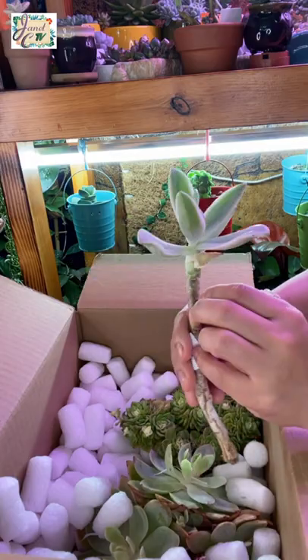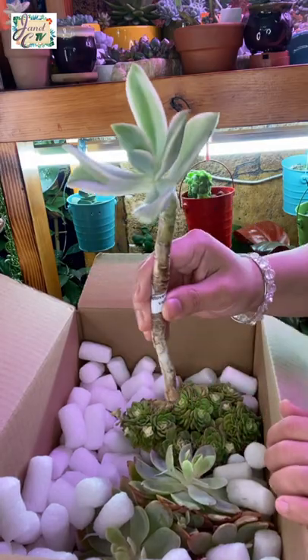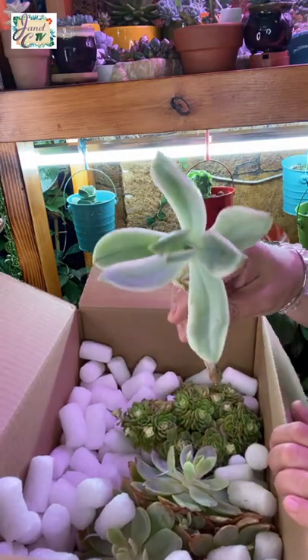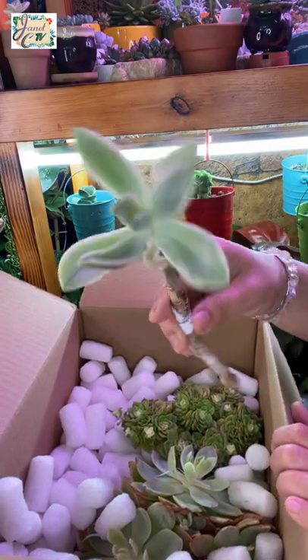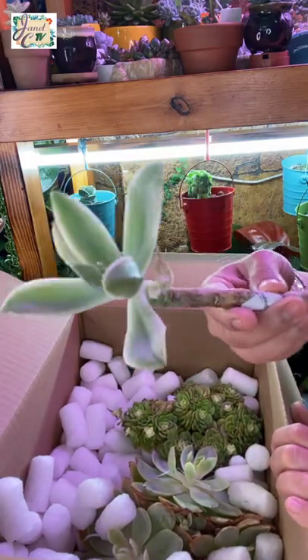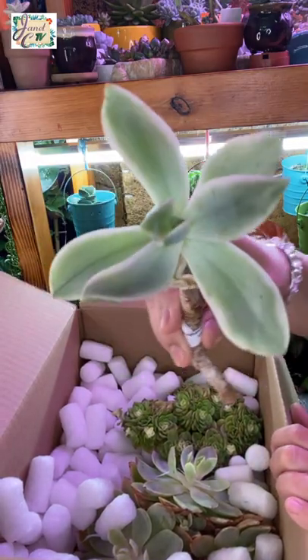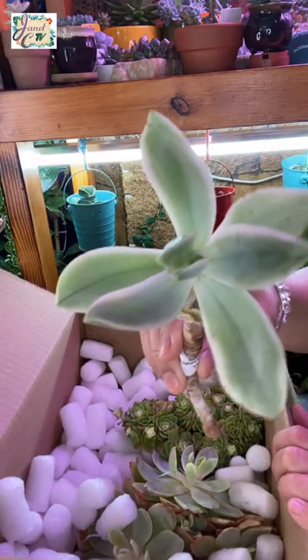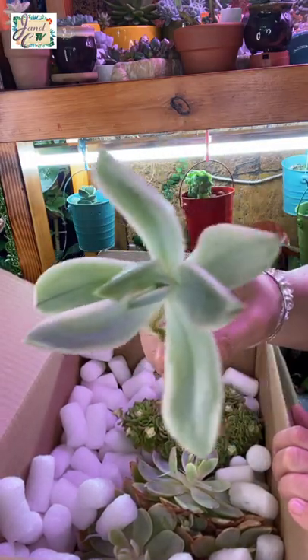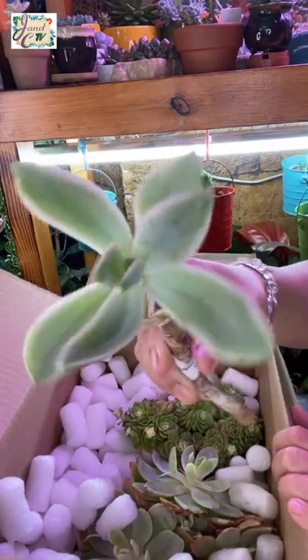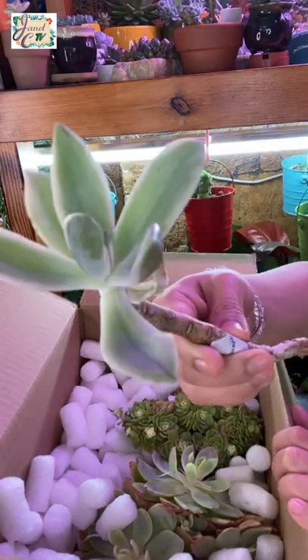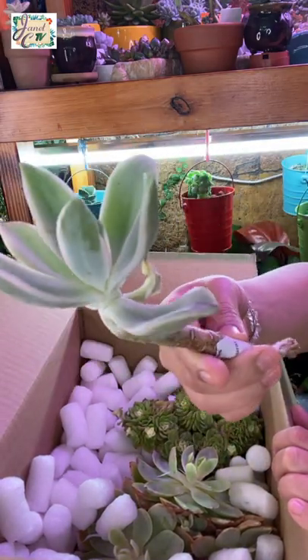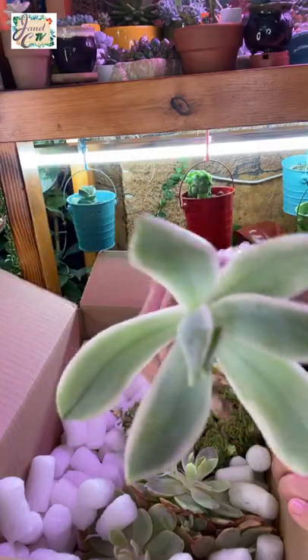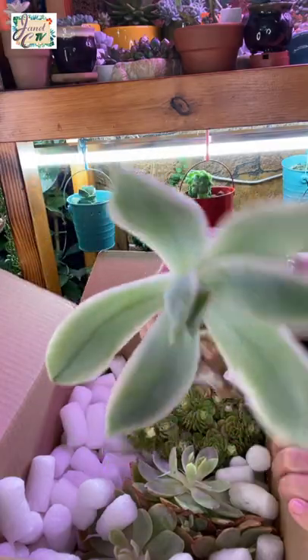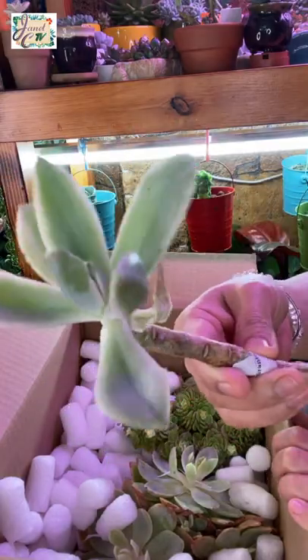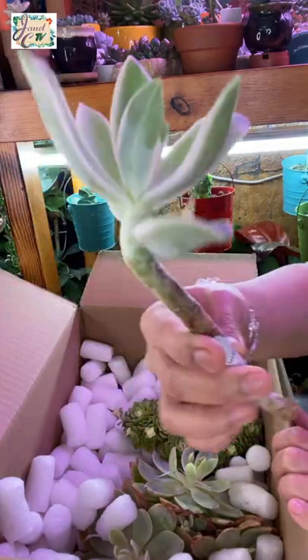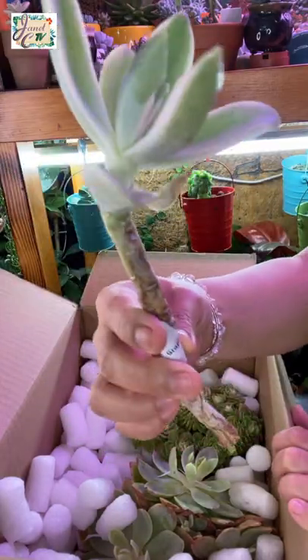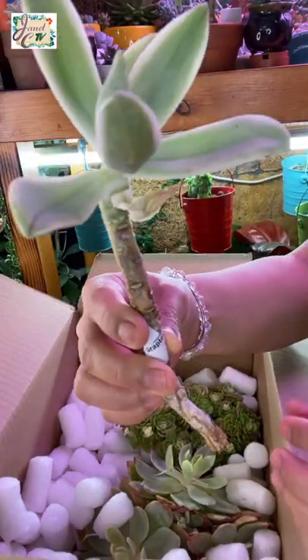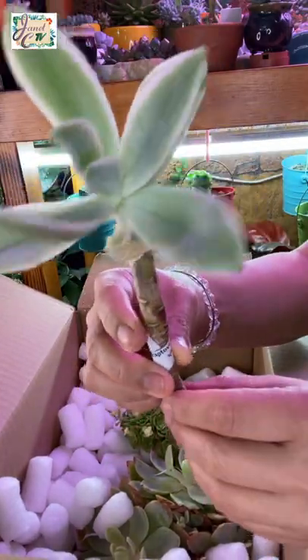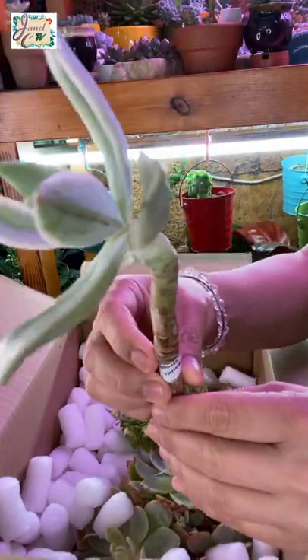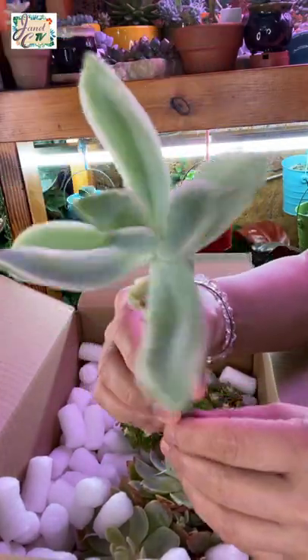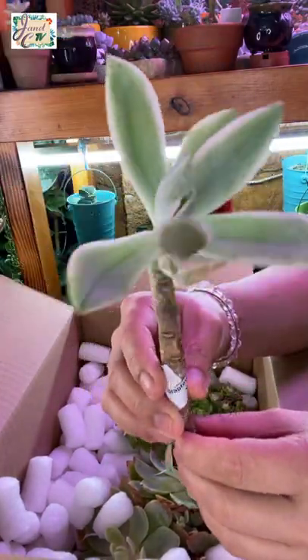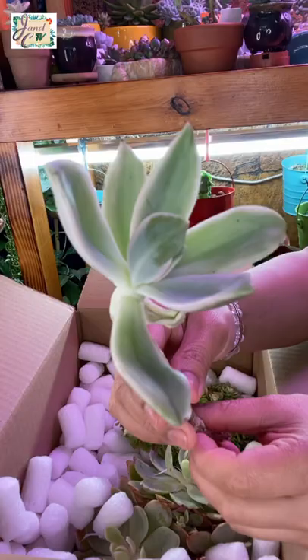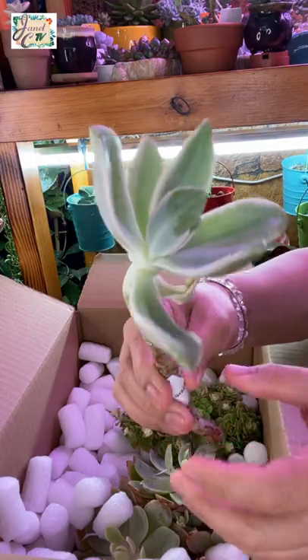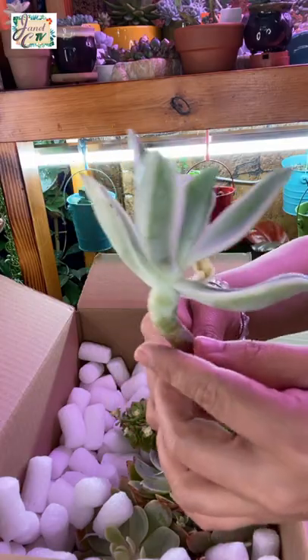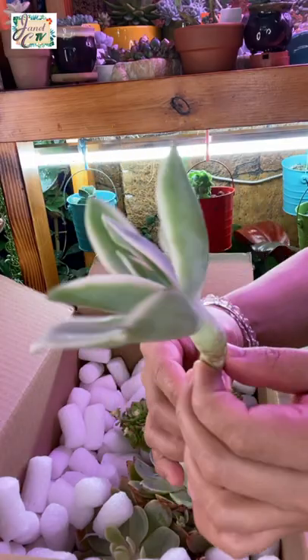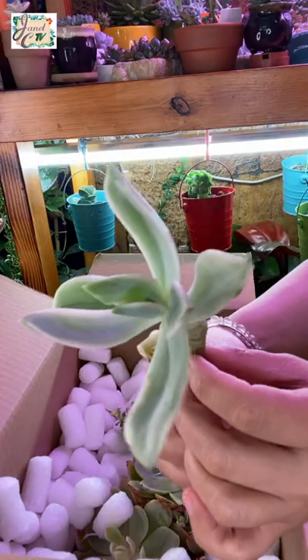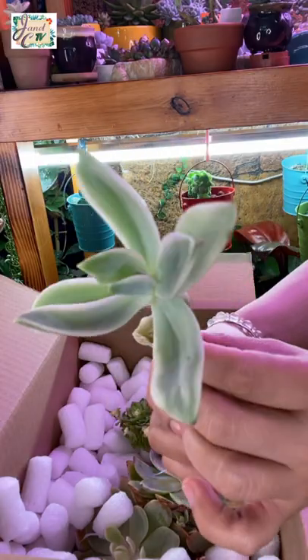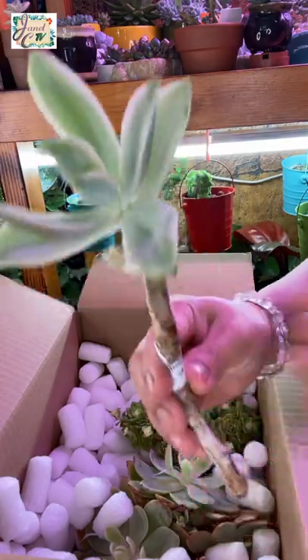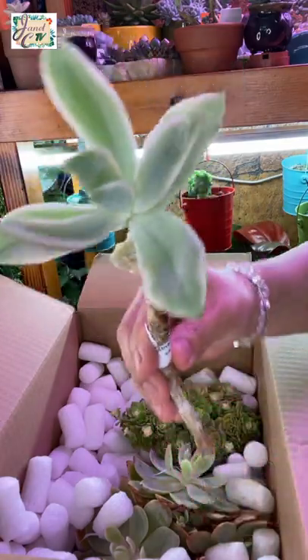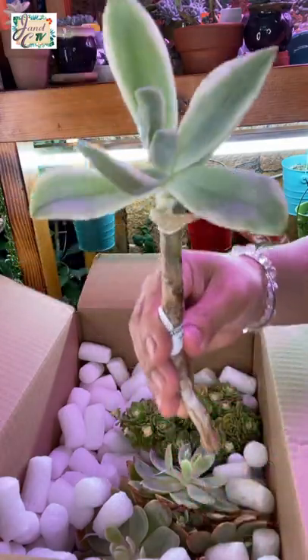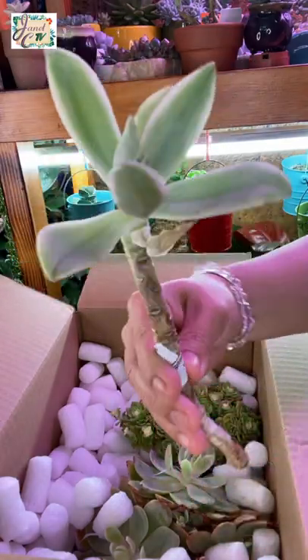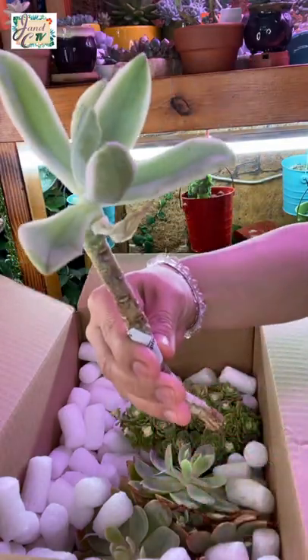This one is the one that I'm excited about. This is called Graptoveria Fred Ives Variegata. This is the most expensive one from the group, which I got for $29.